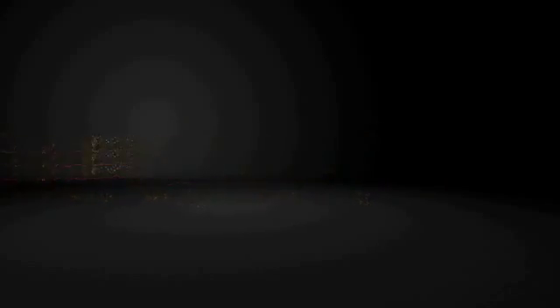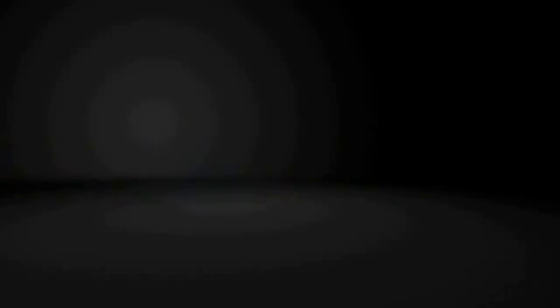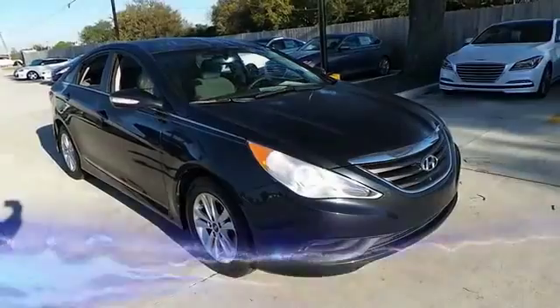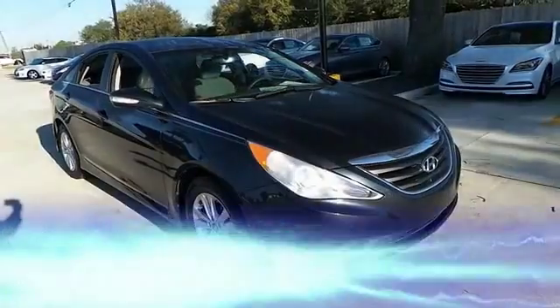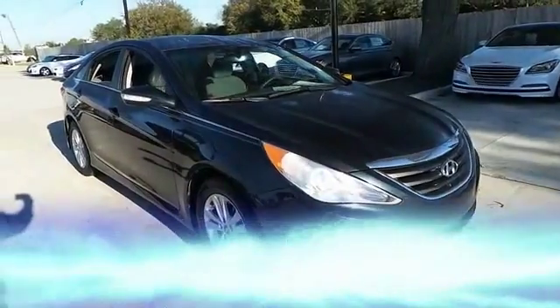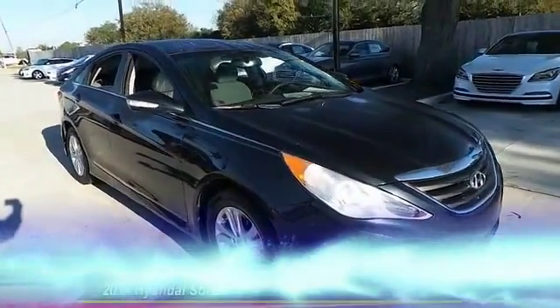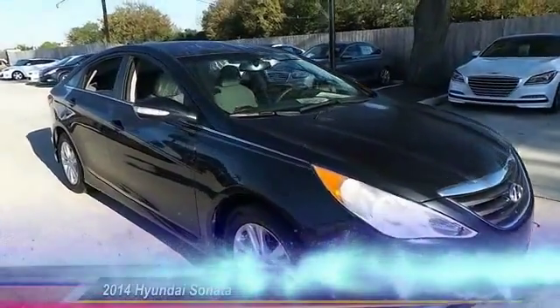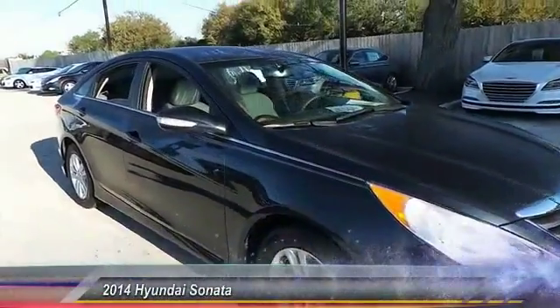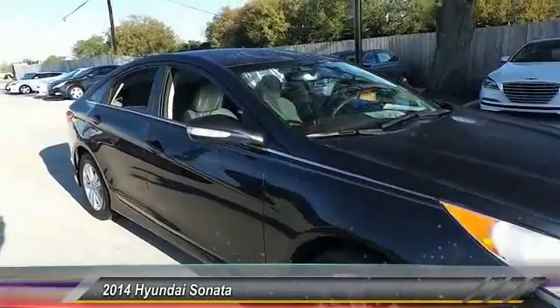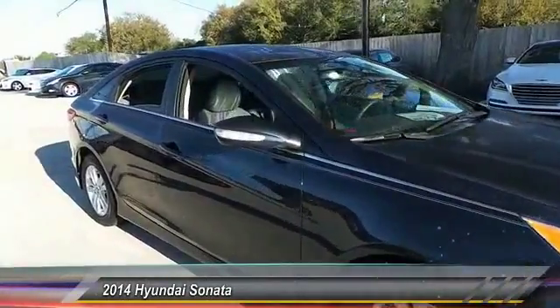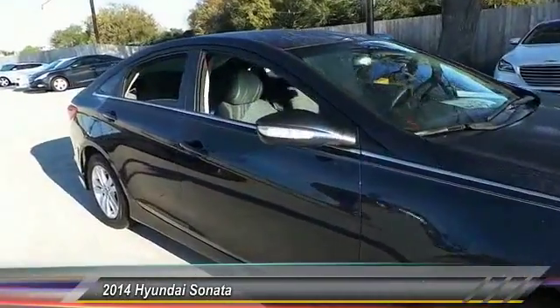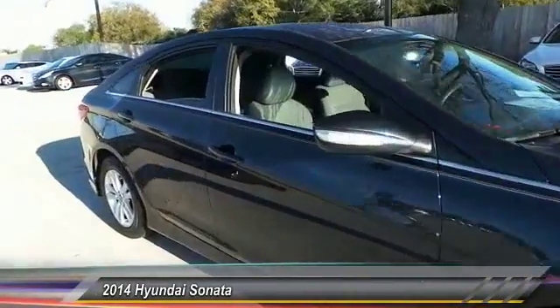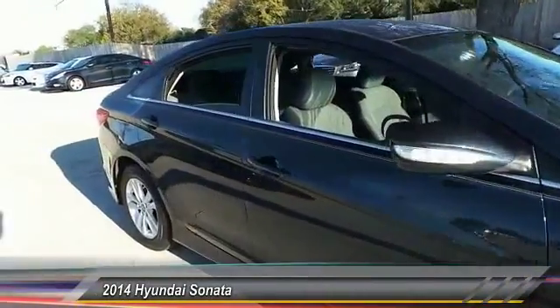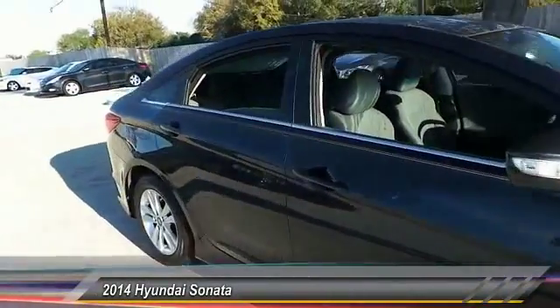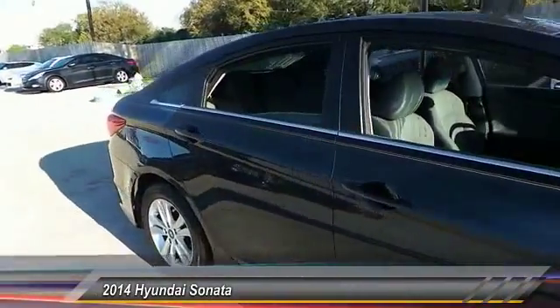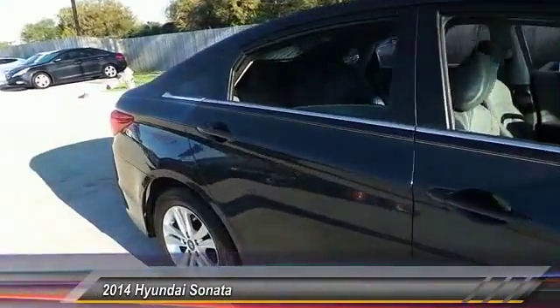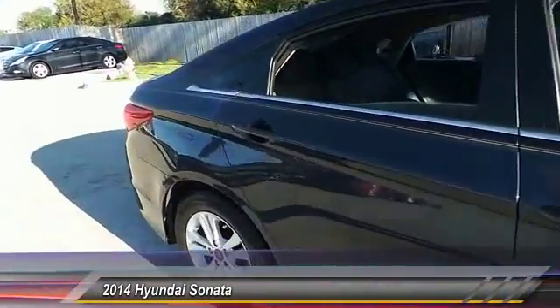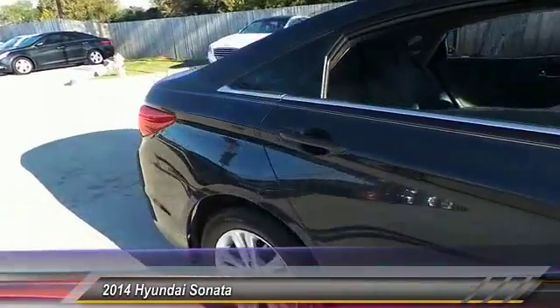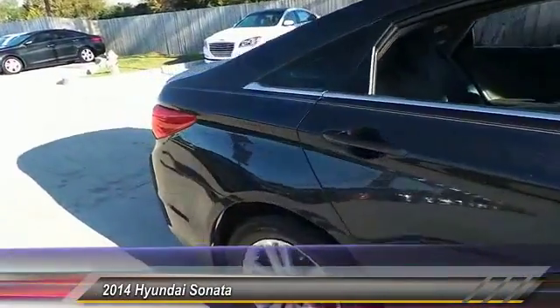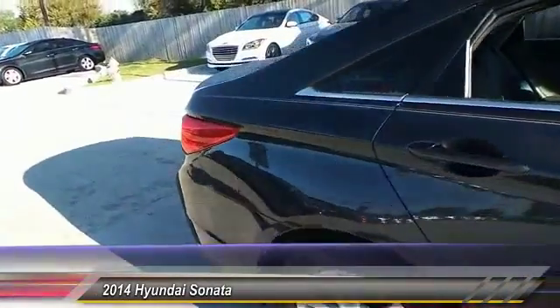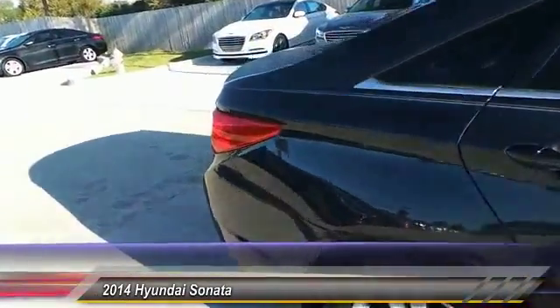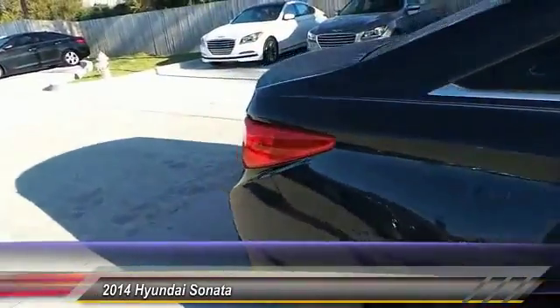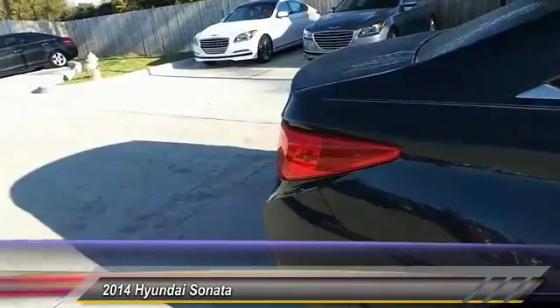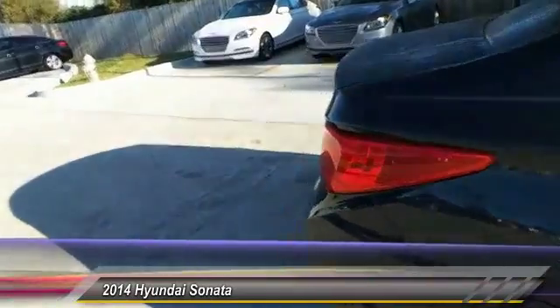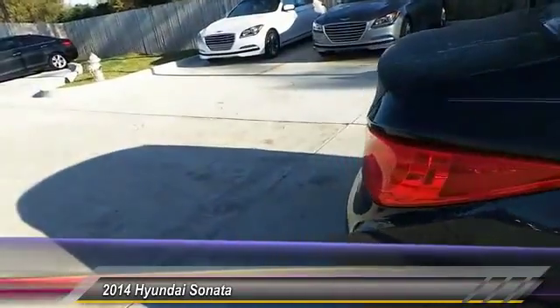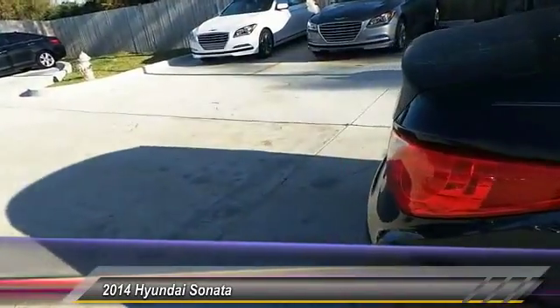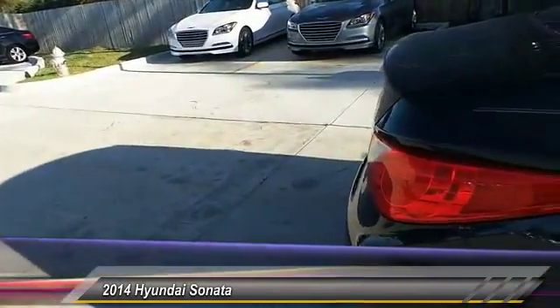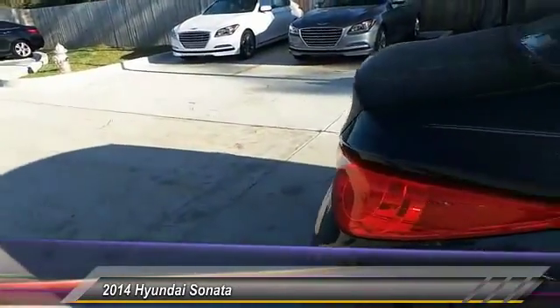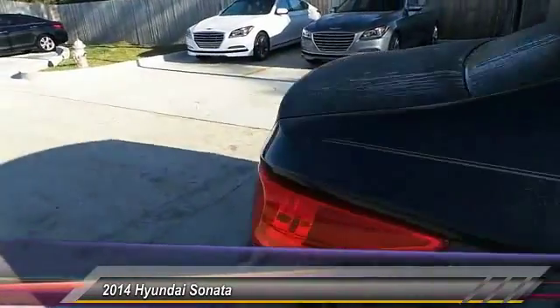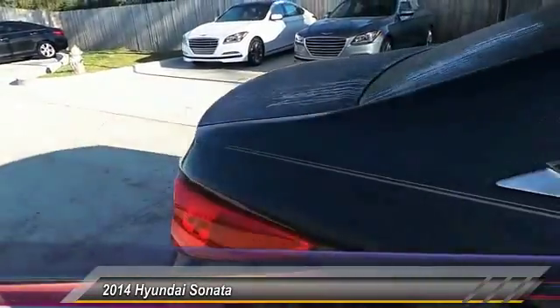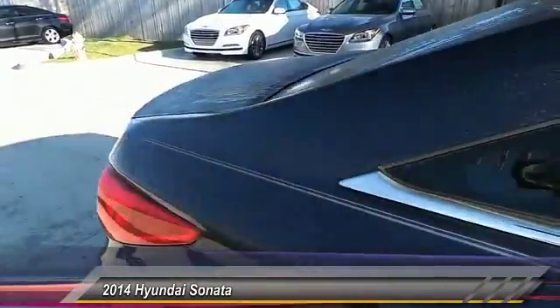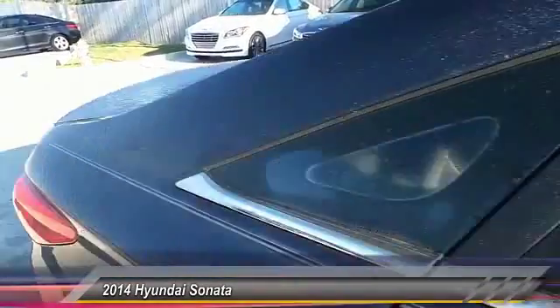The 2014 Sonata. The Sonata has a long list of technologically advanced interior features and options that make driving safer, more convenient, and much more fun.